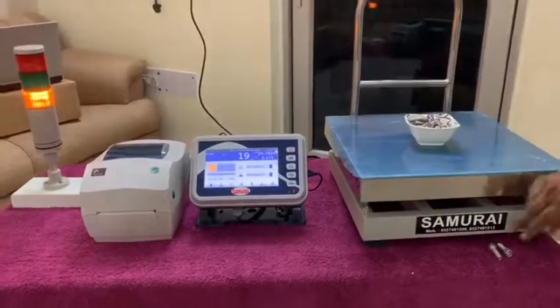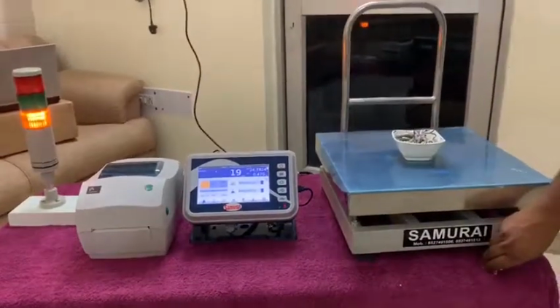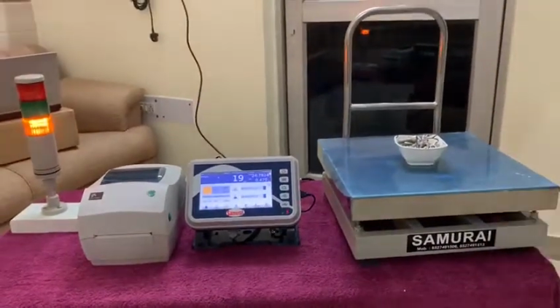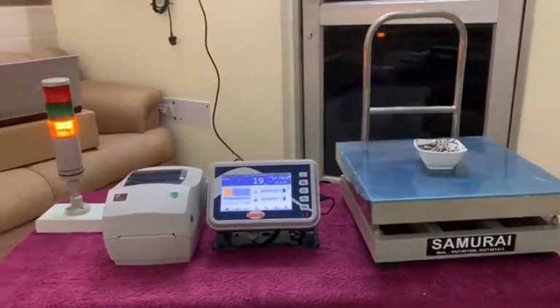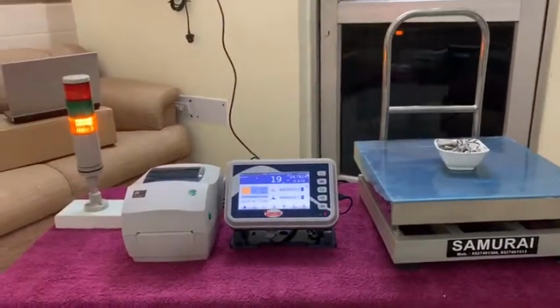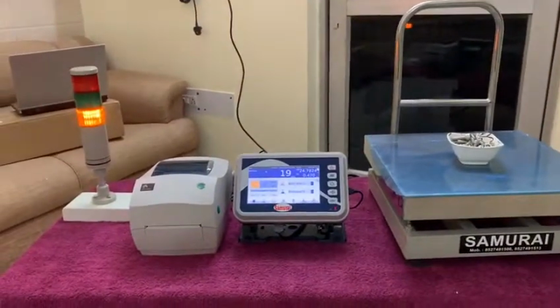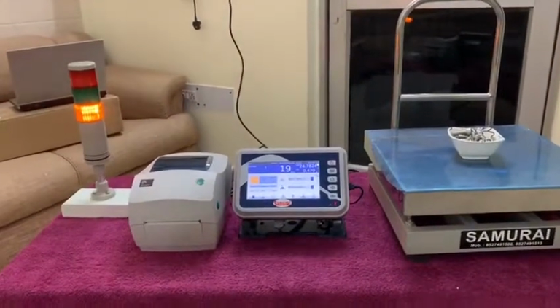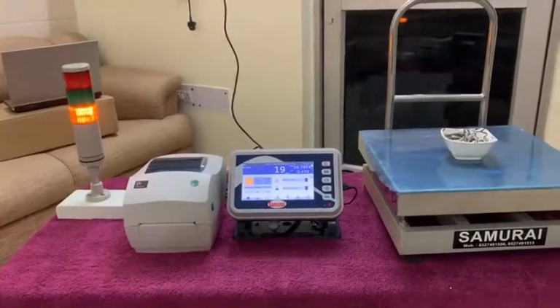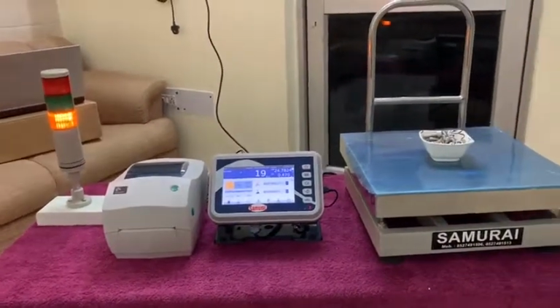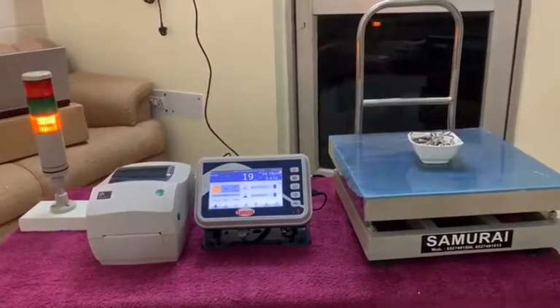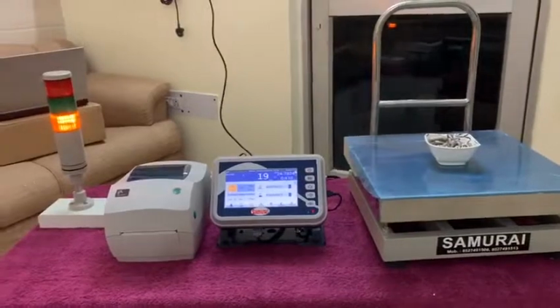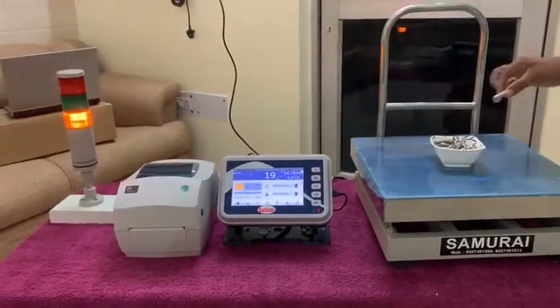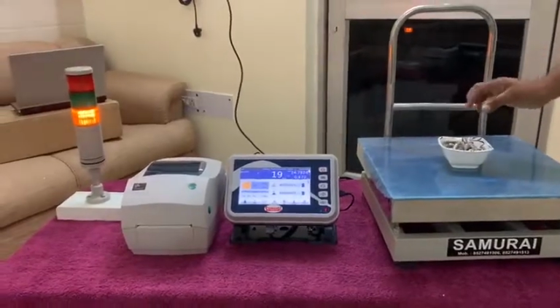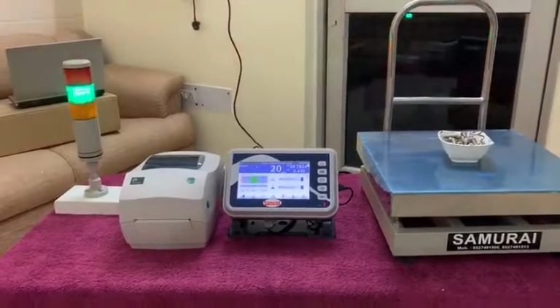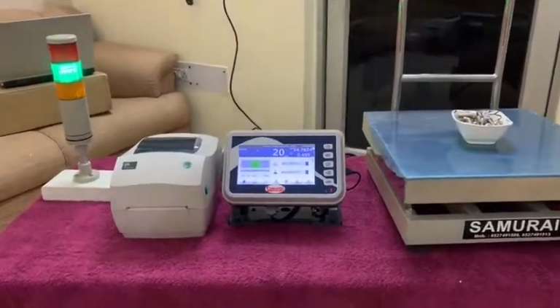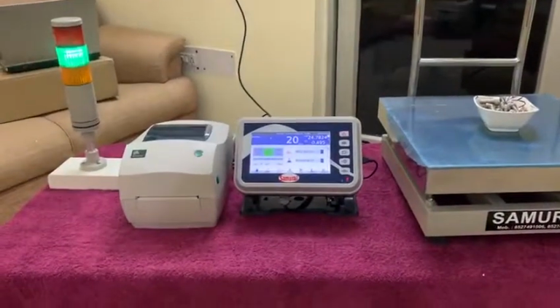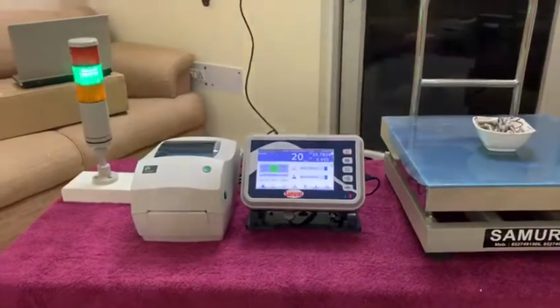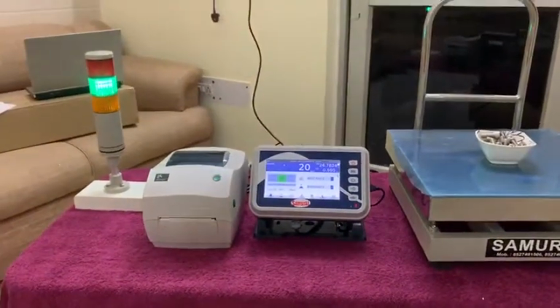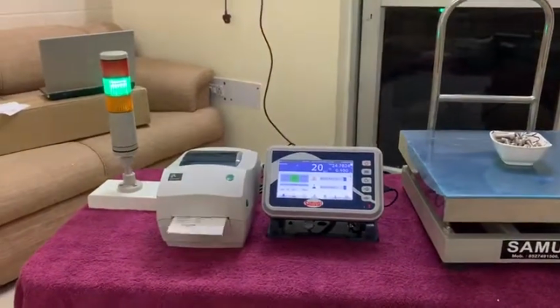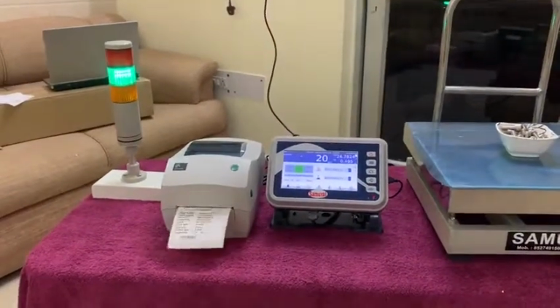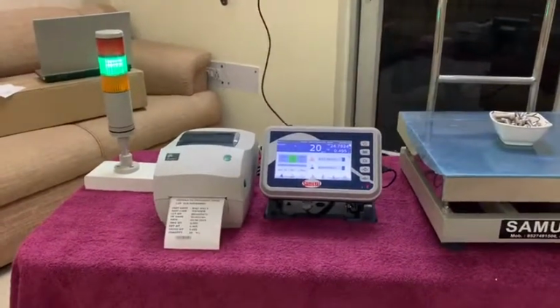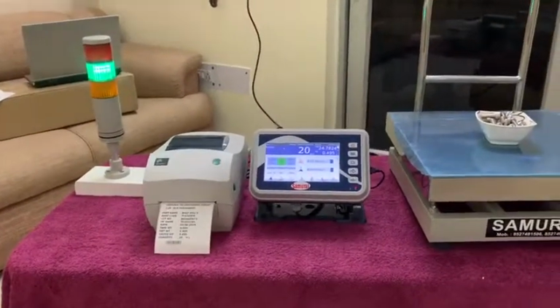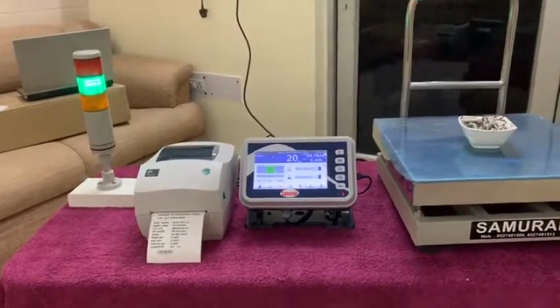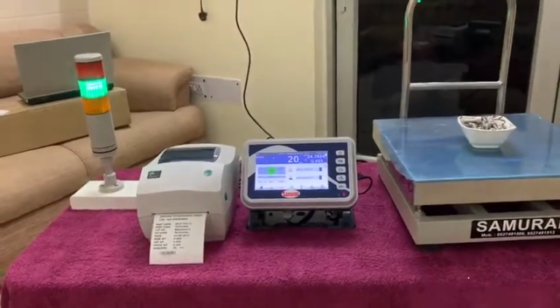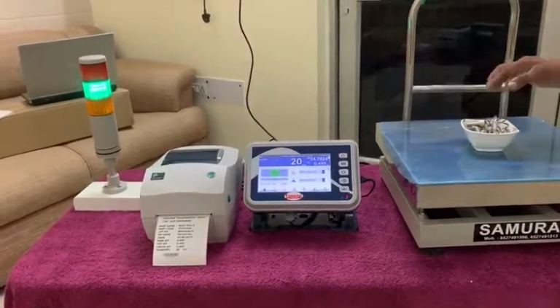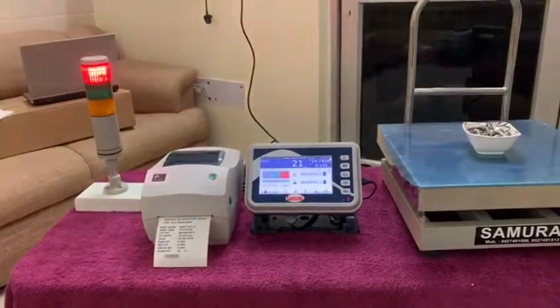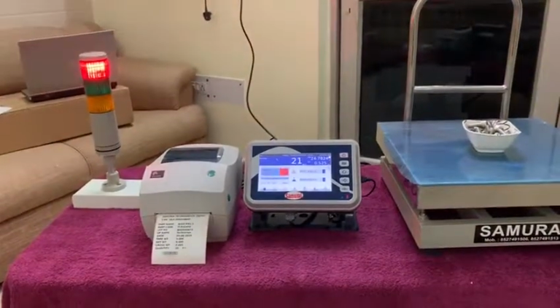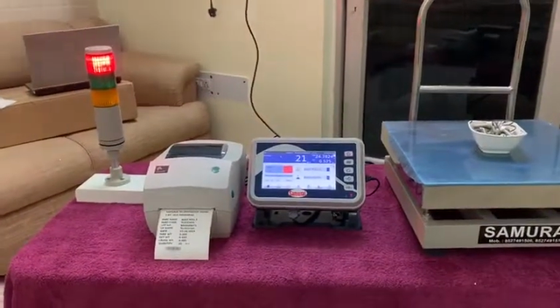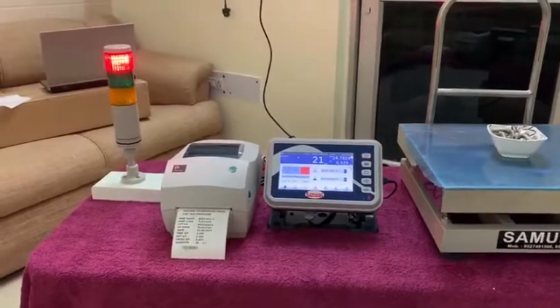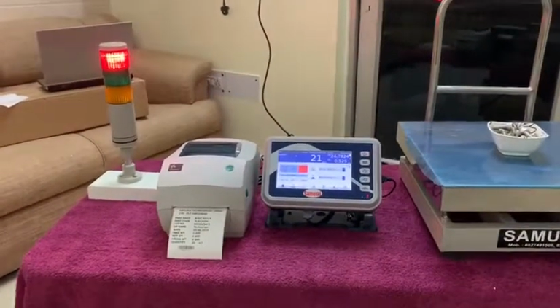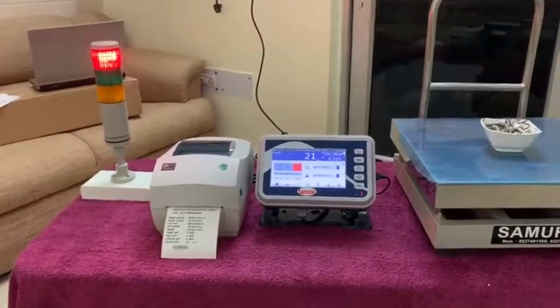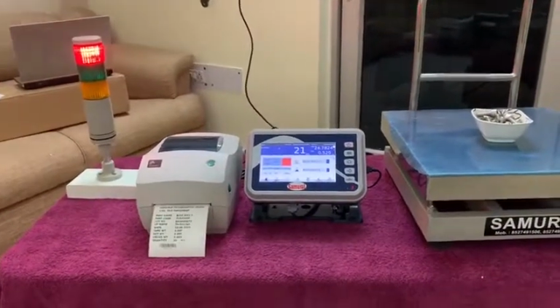This is 19 pcs, then it shows yellow color. This is 20 pcs, then green color lights up. If the count is in the higher range, then it shows red color.